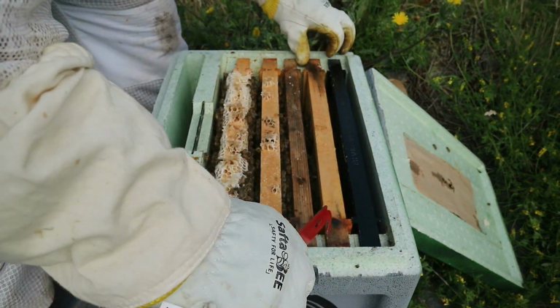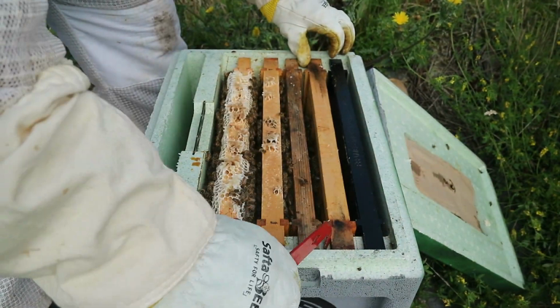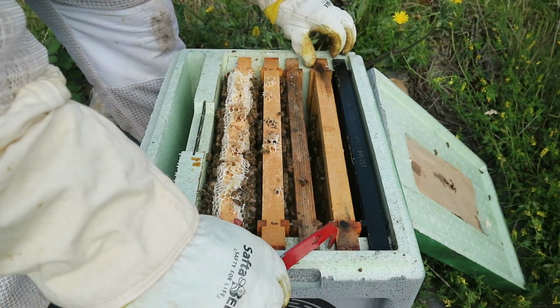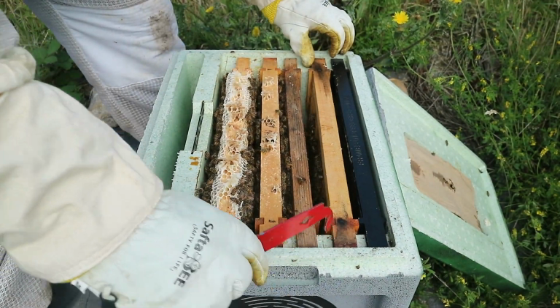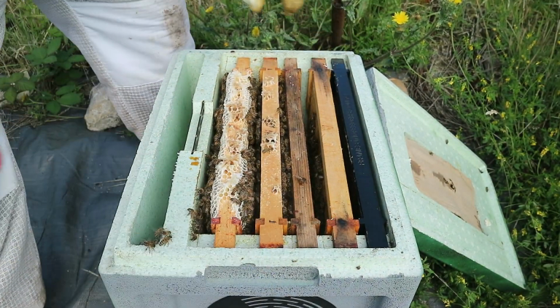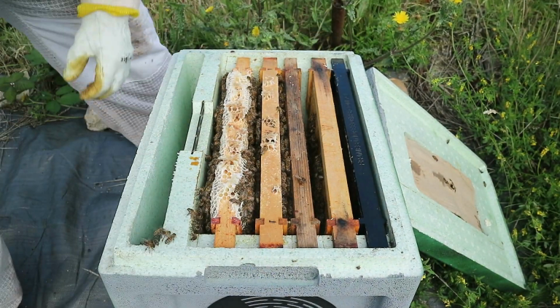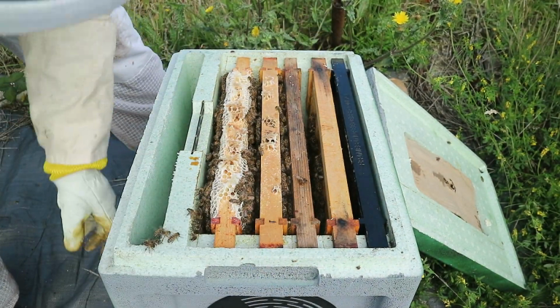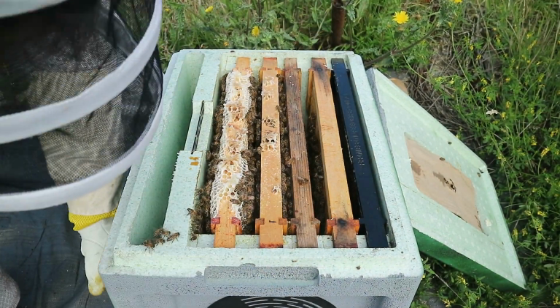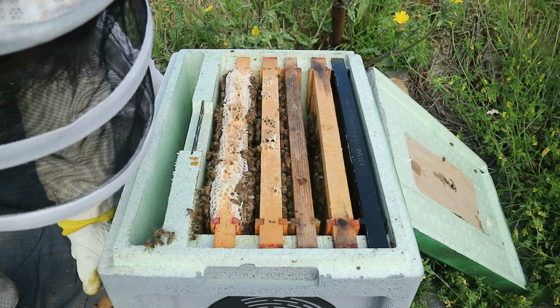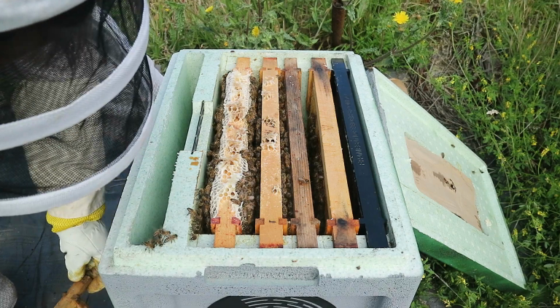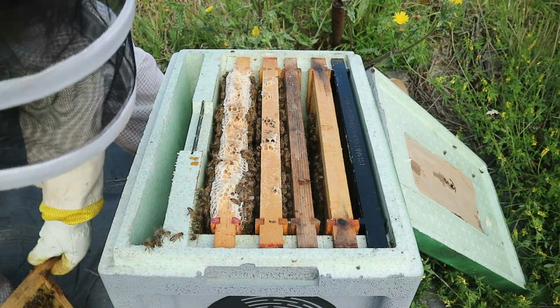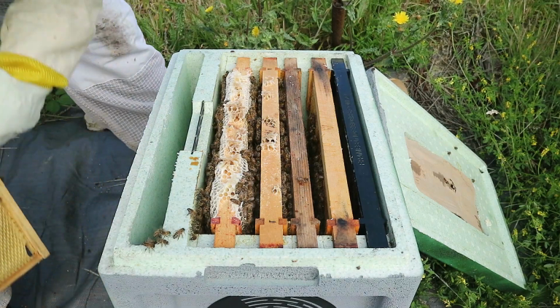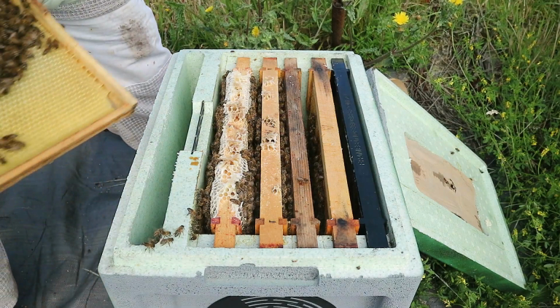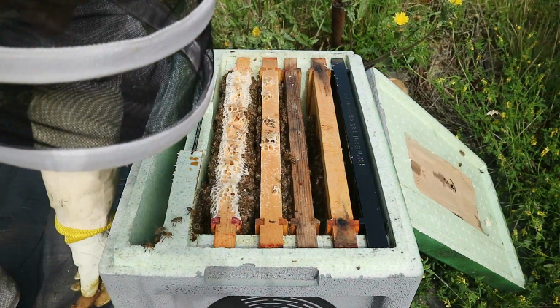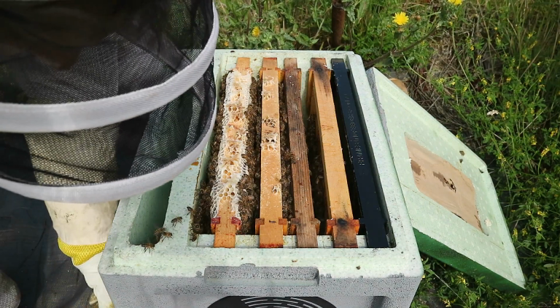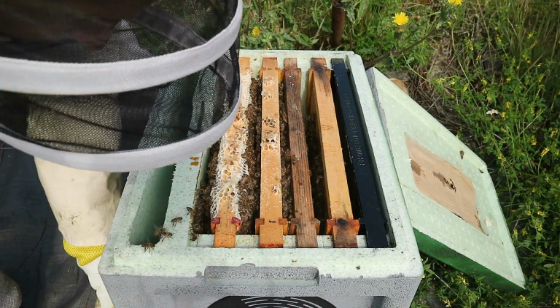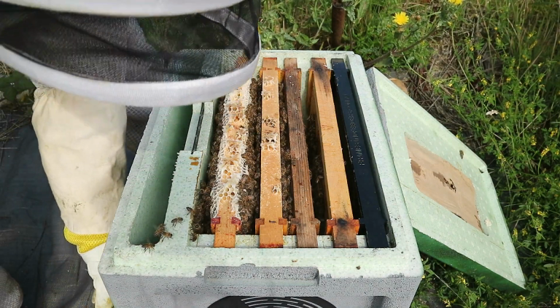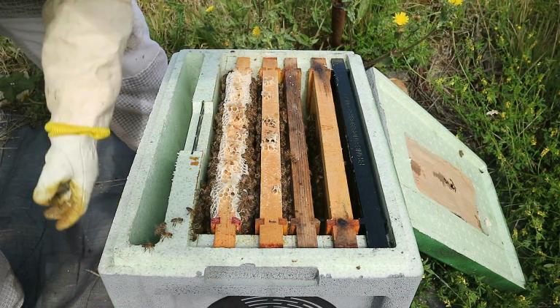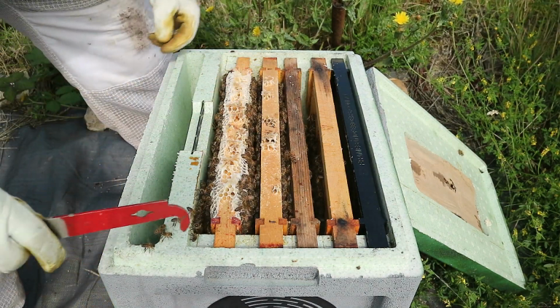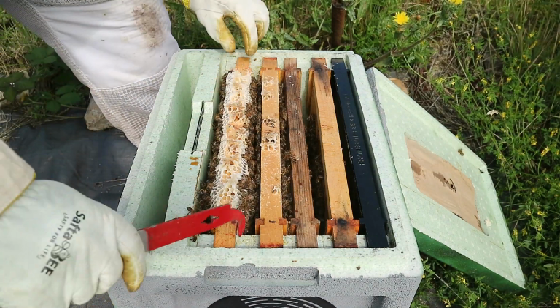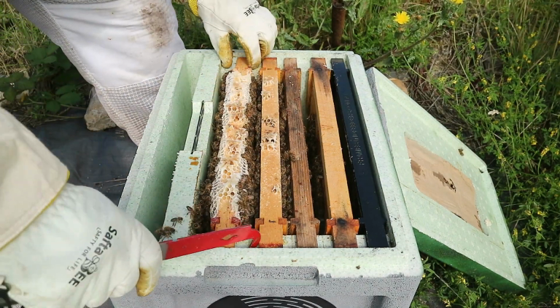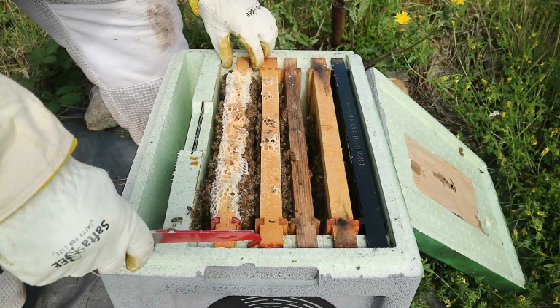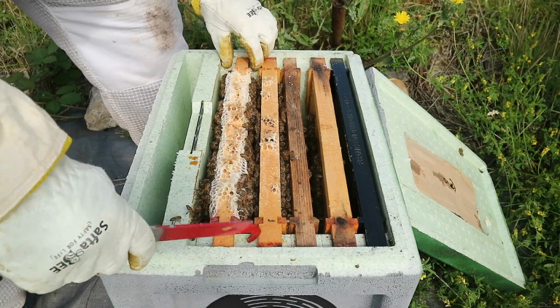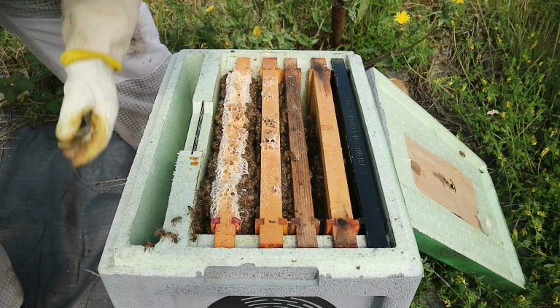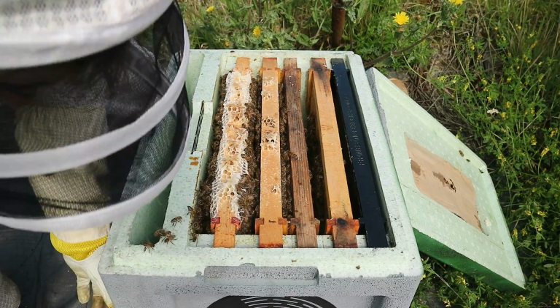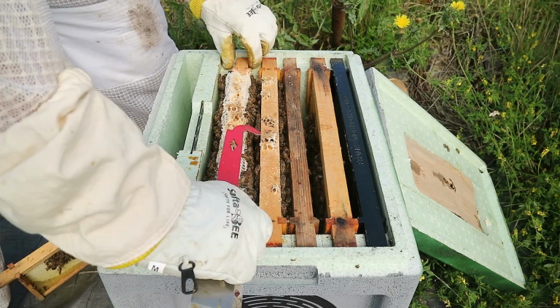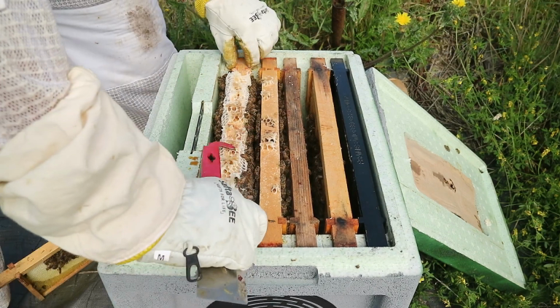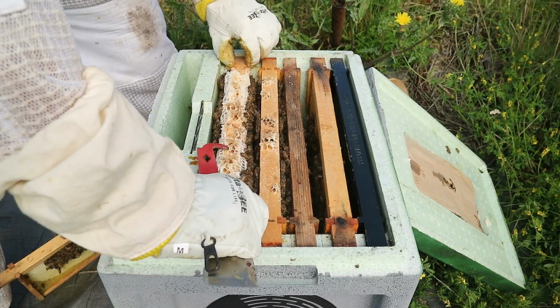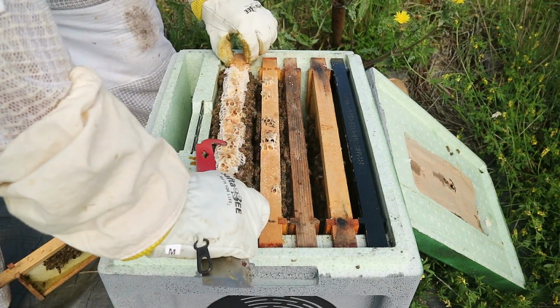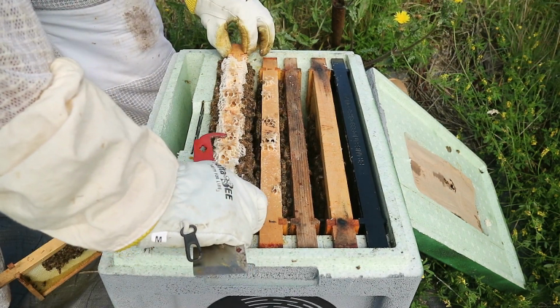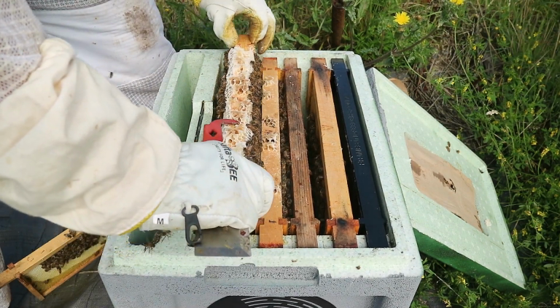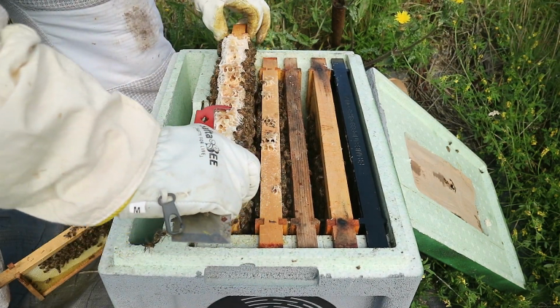So I just want to go through the colony one more time because we have not yet seen the queen. Now we know the queen's in there and we know she's laying because there's young larvae.